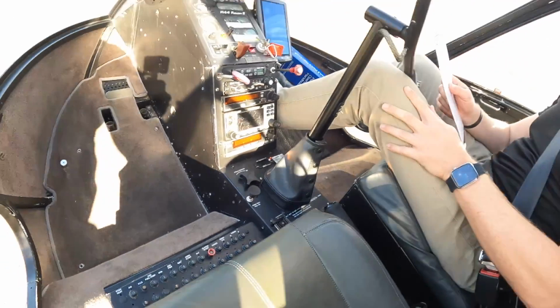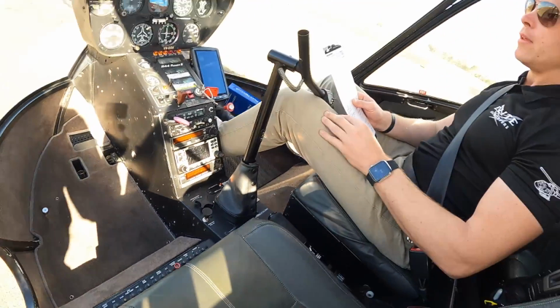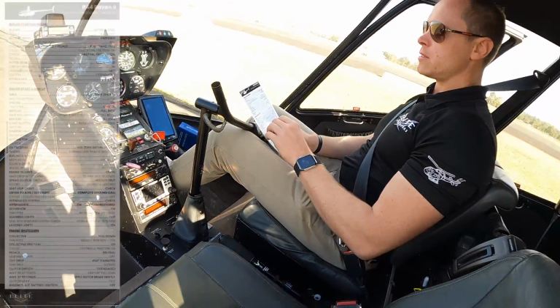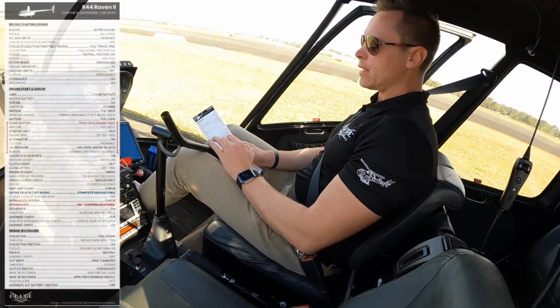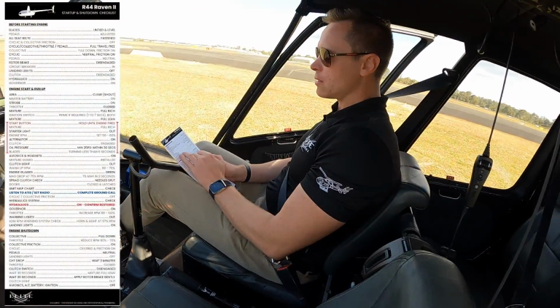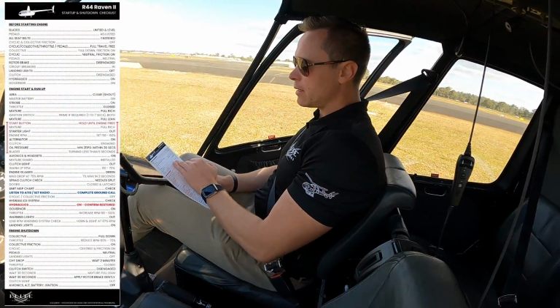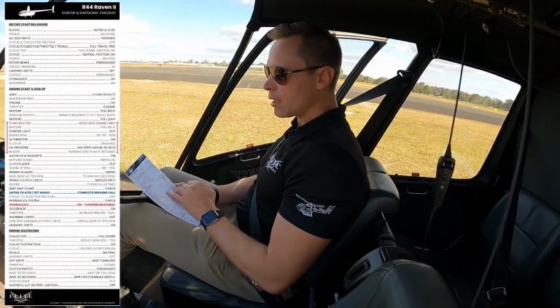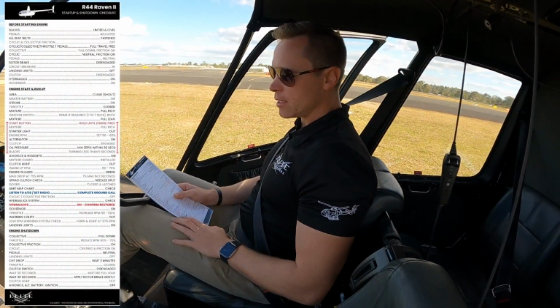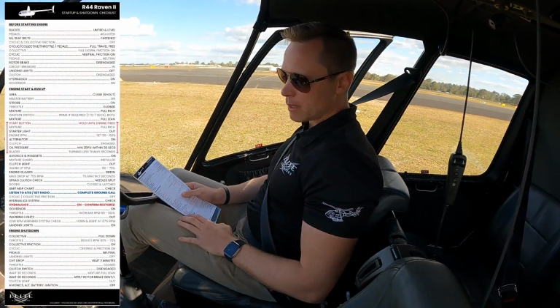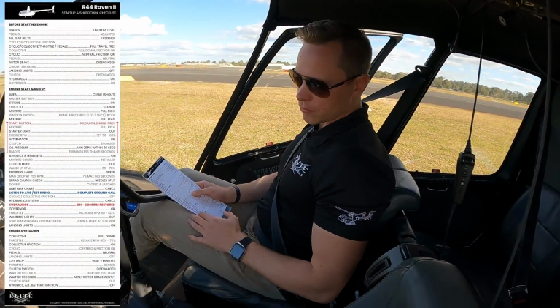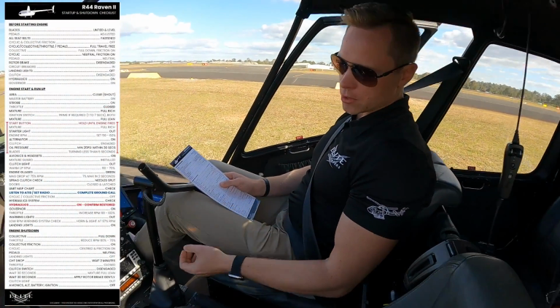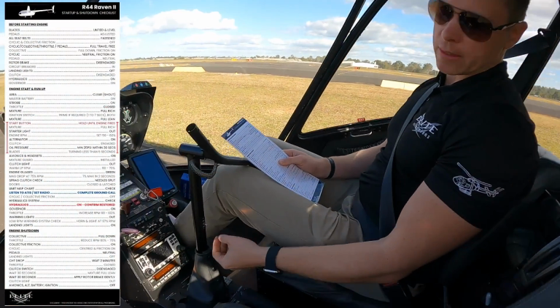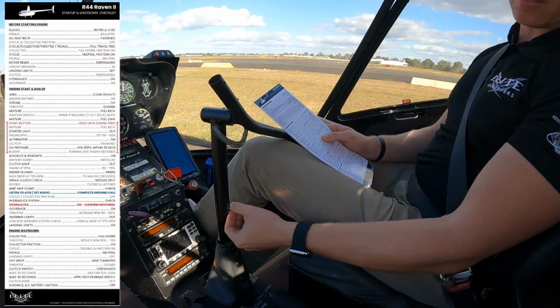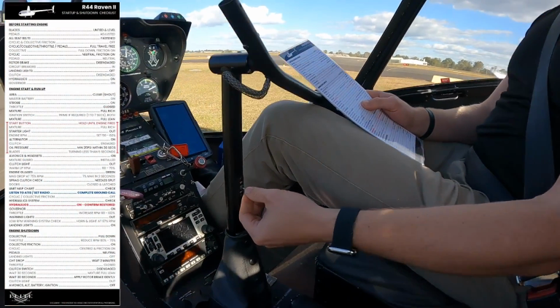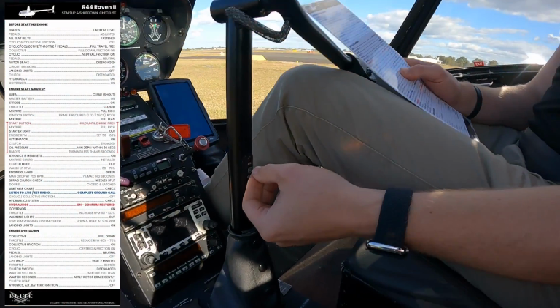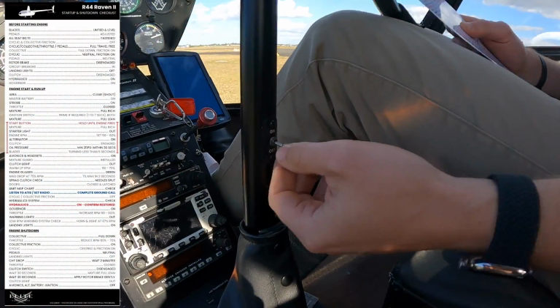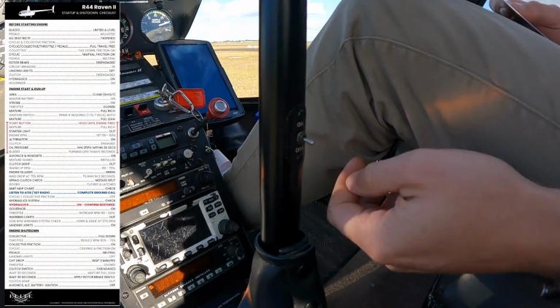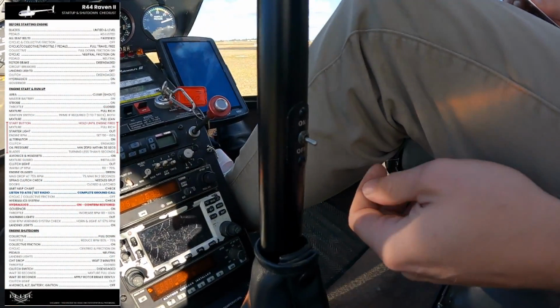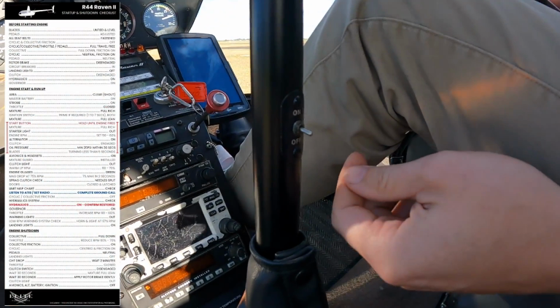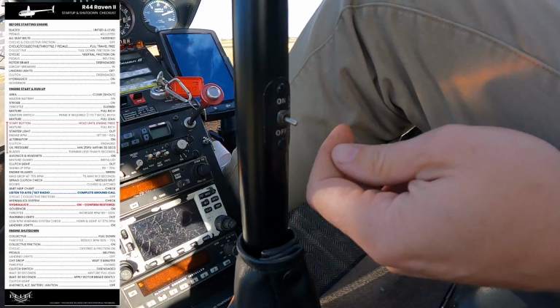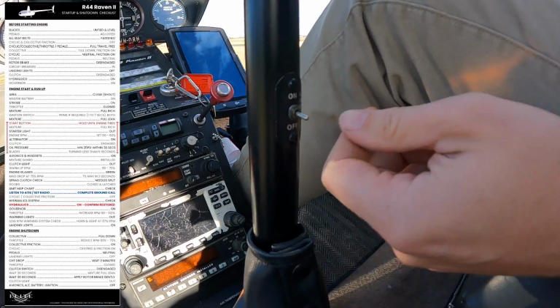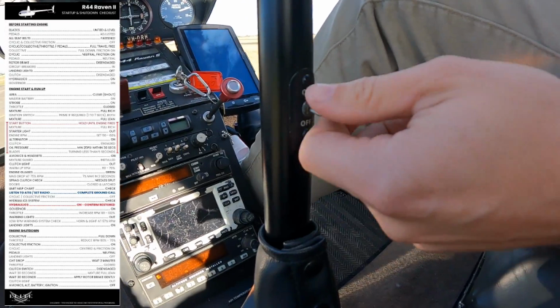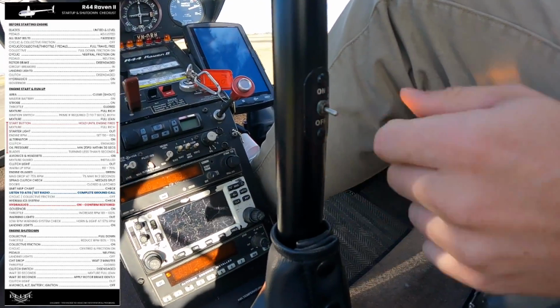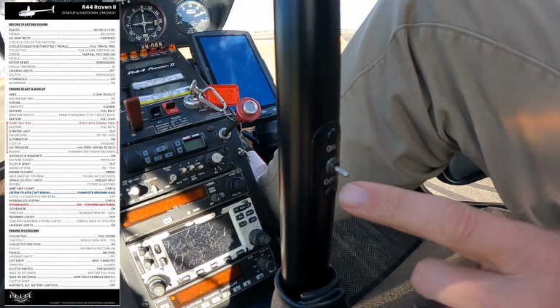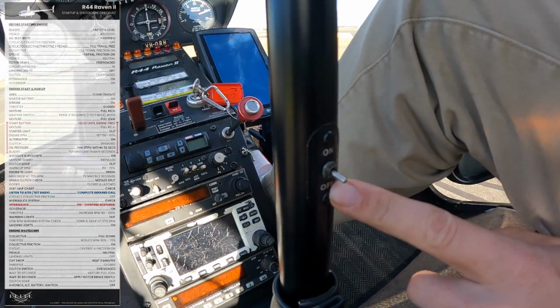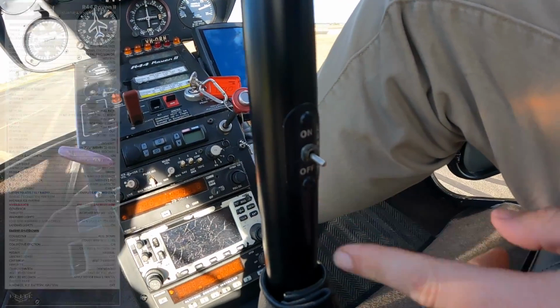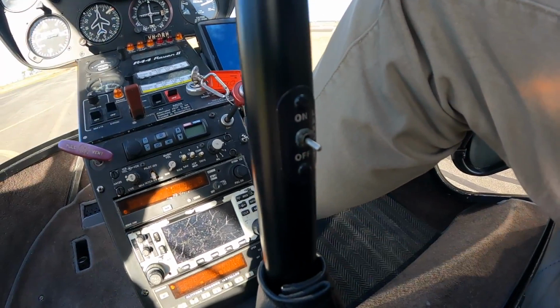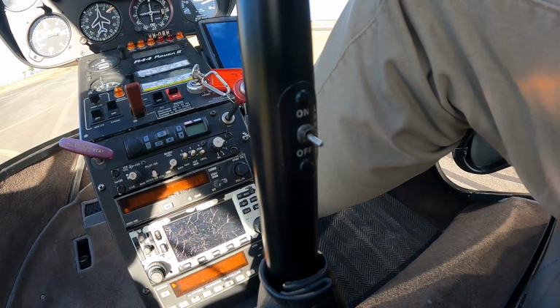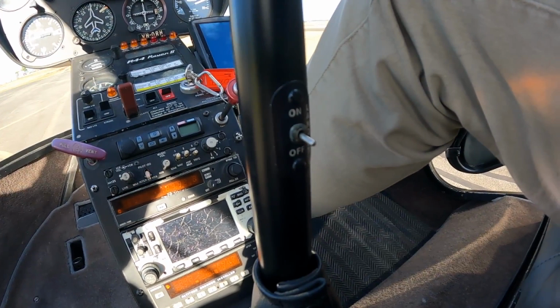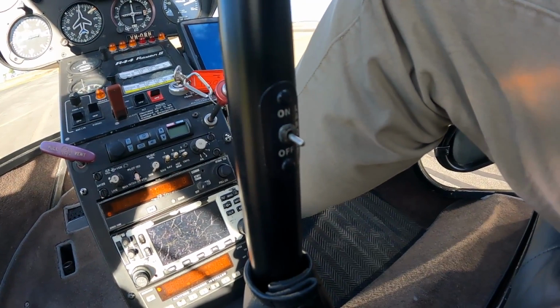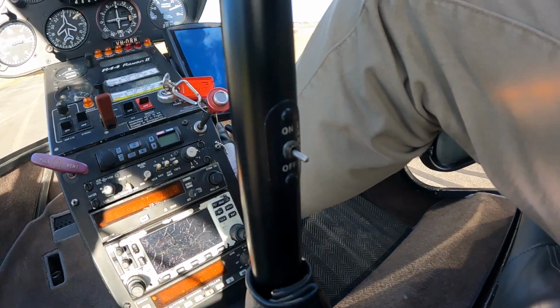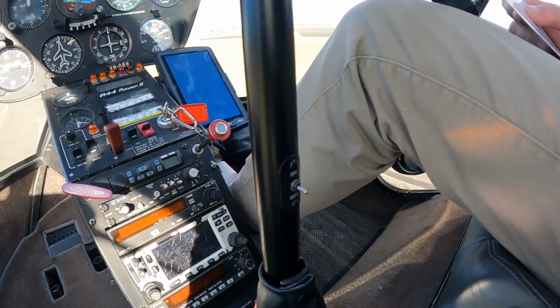The next thing is the landing light needs to be off. The landing light is situated here on most R44s. Down is off — it's very clearly marked. Pretty straightforward.